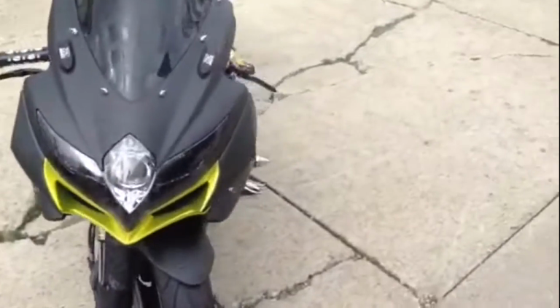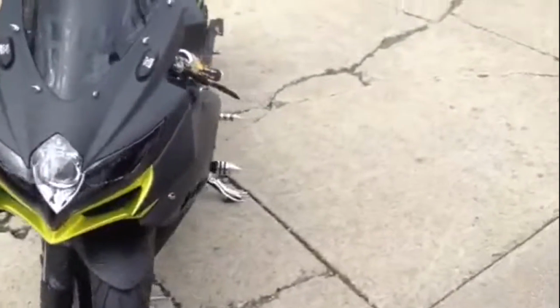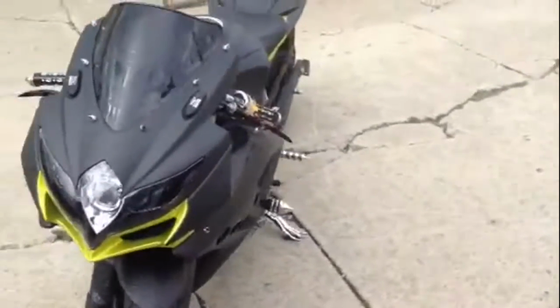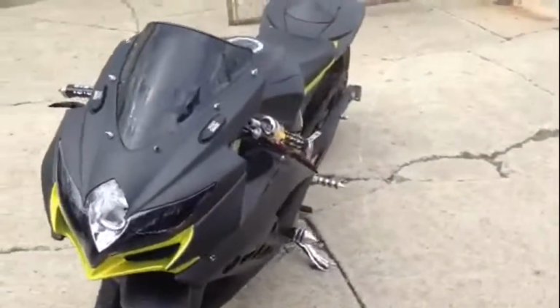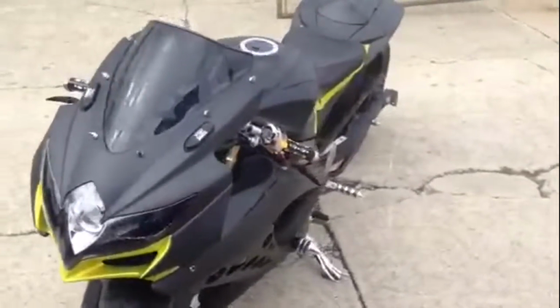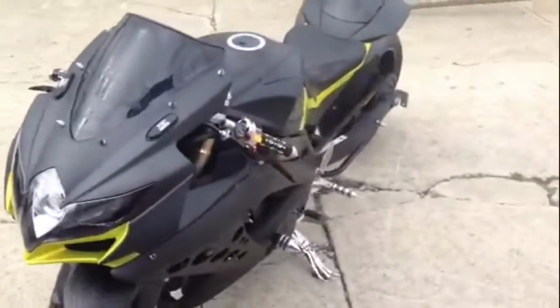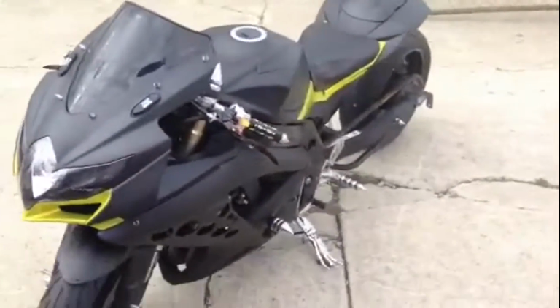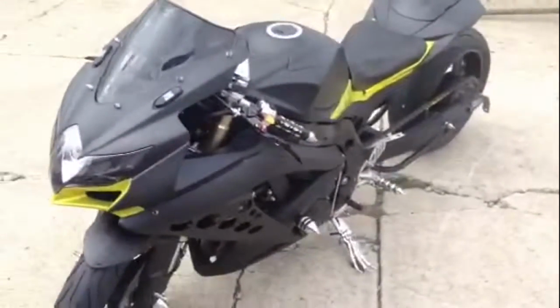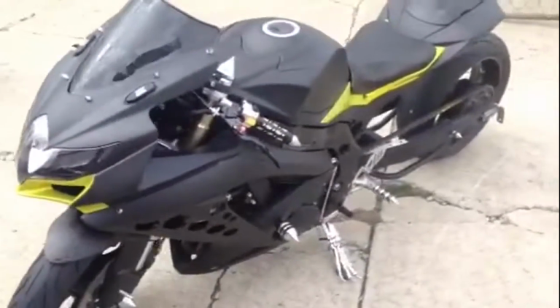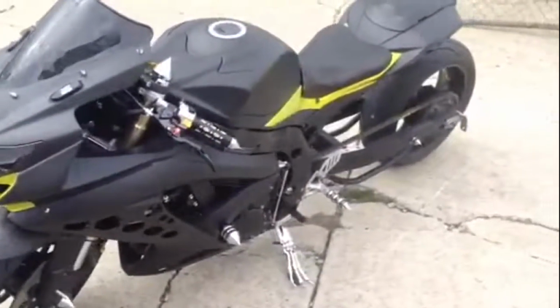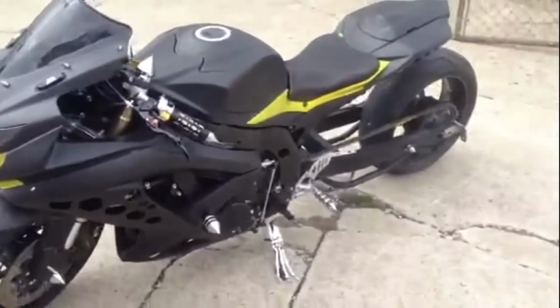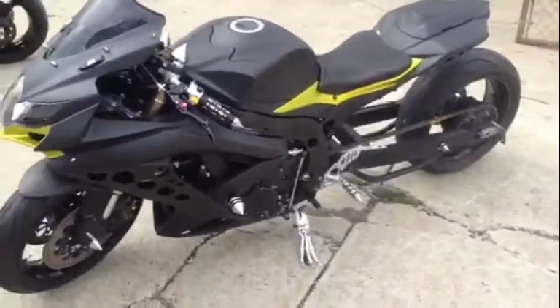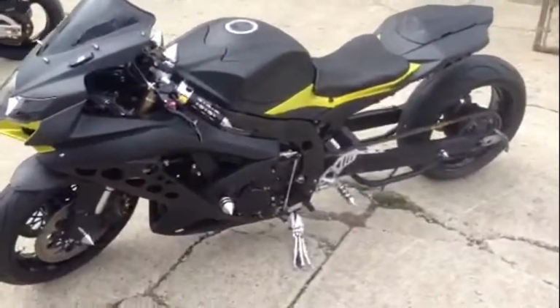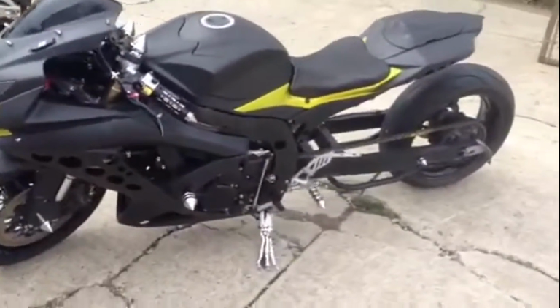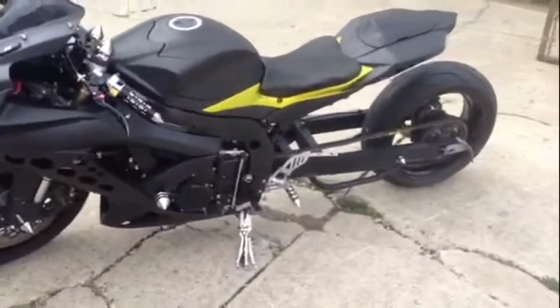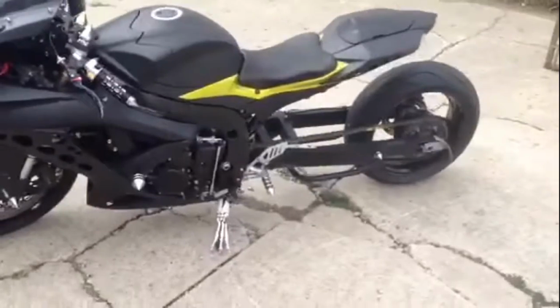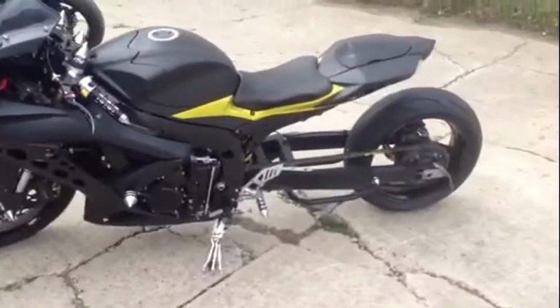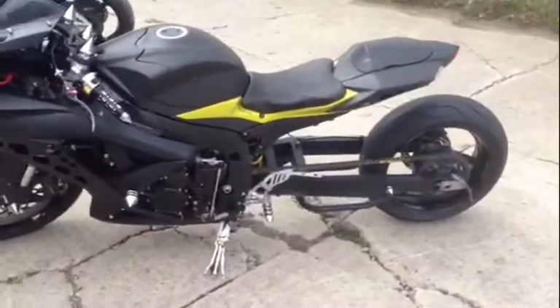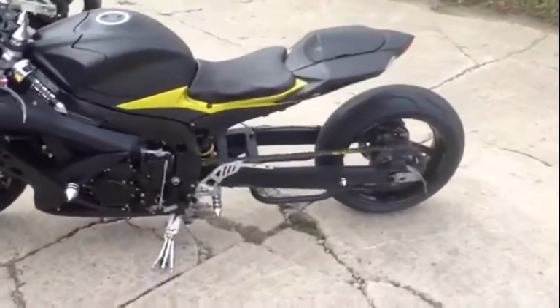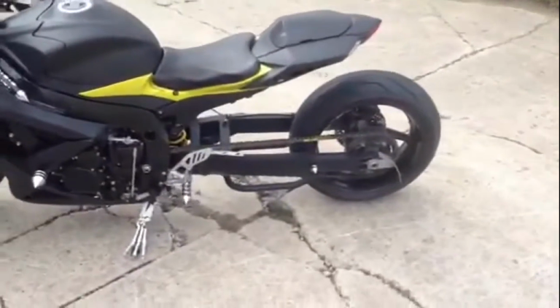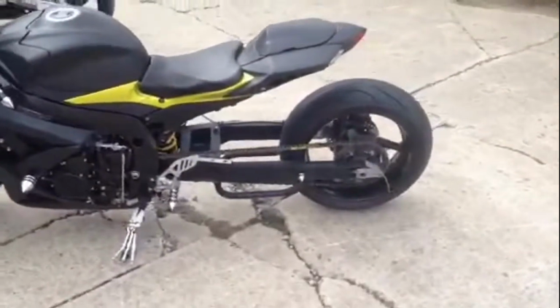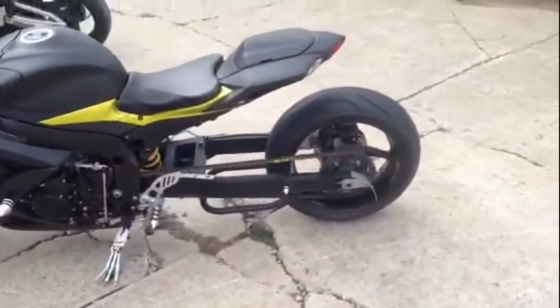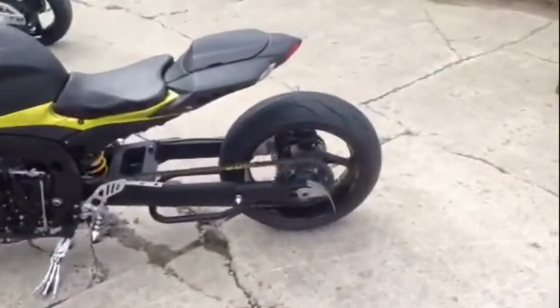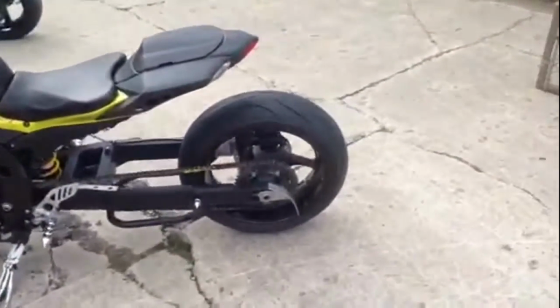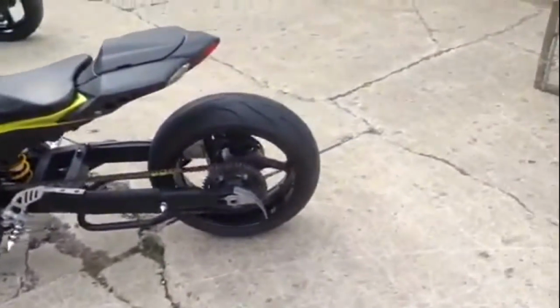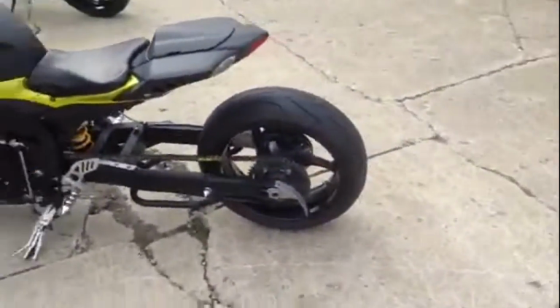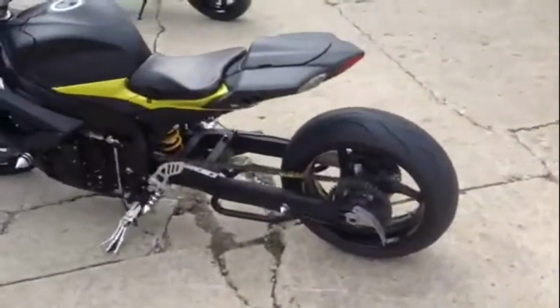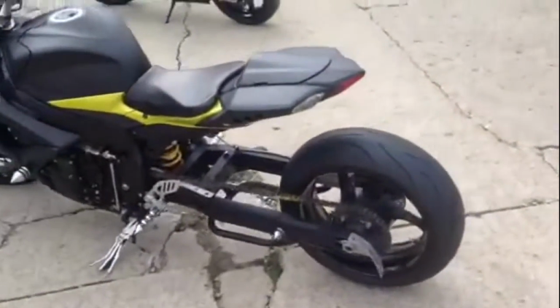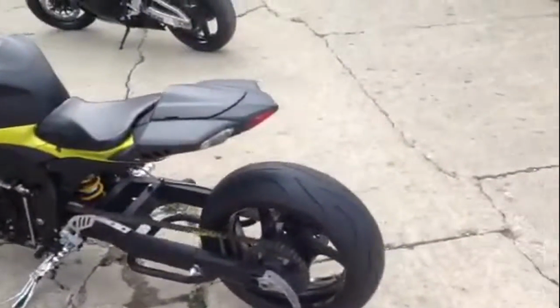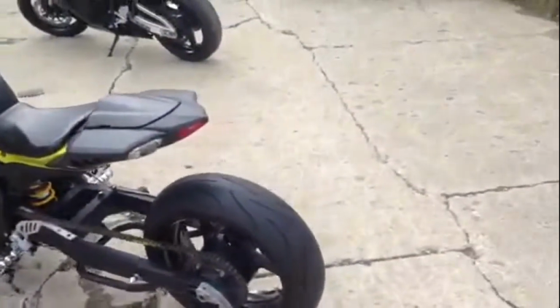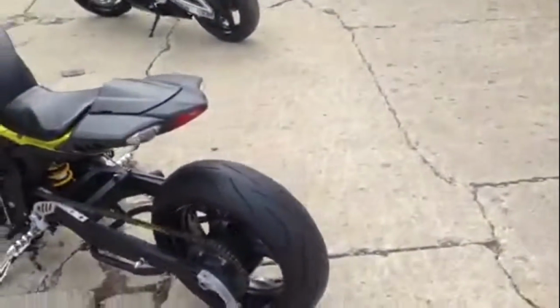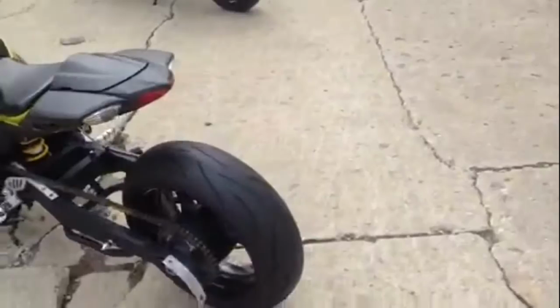You can stand out from the crowd on this custom Gixxer. It's got custom paint, extended swing arm, custom levers, custom frame sliders, LED lights and more.